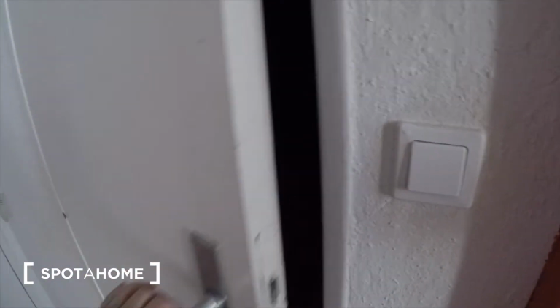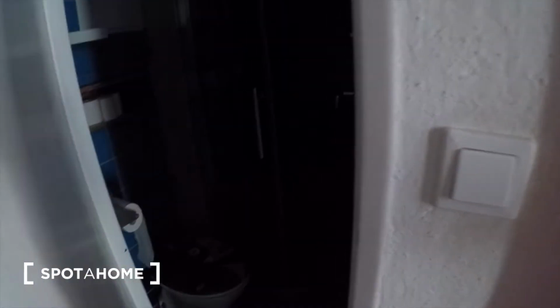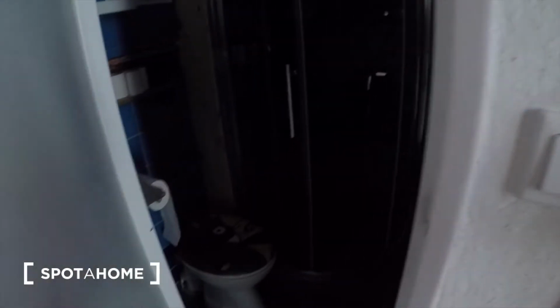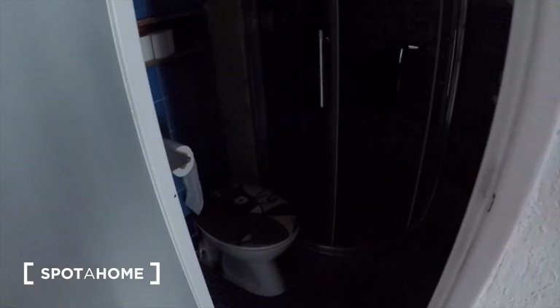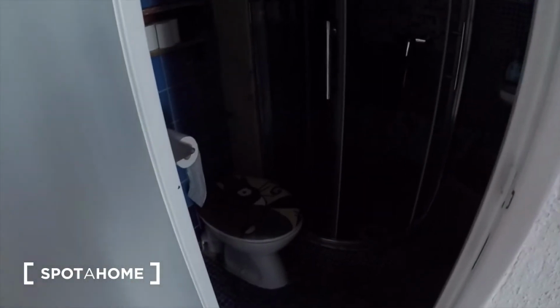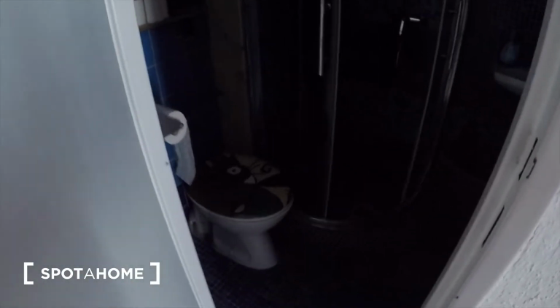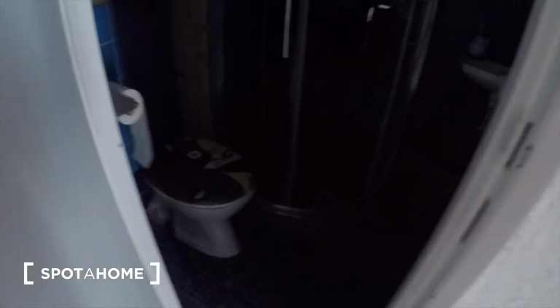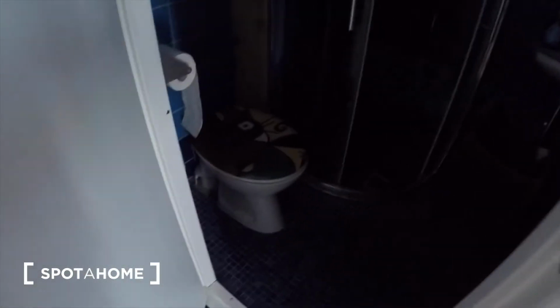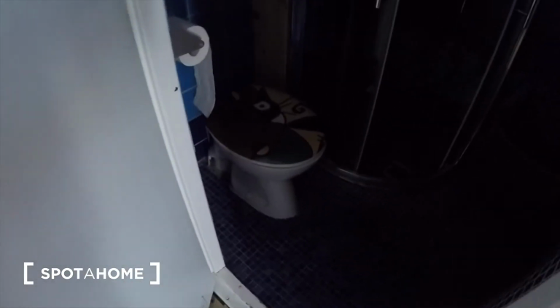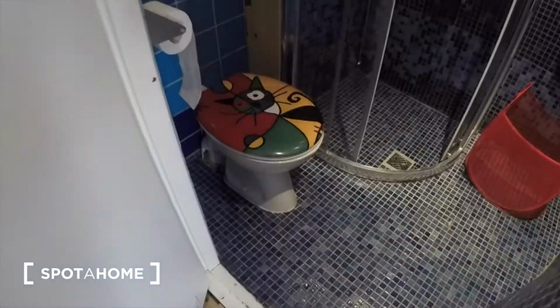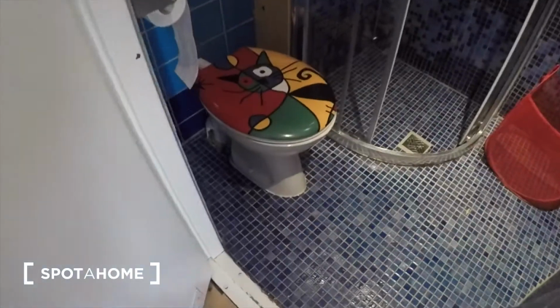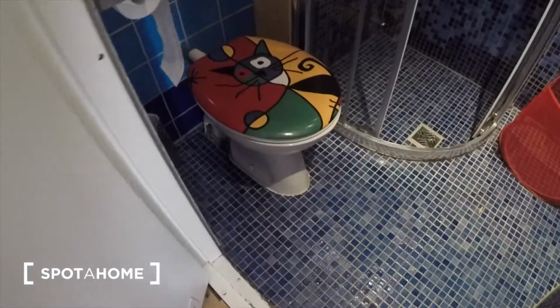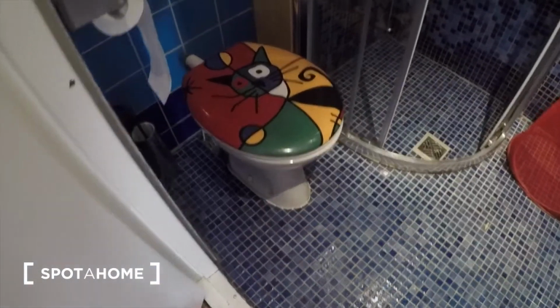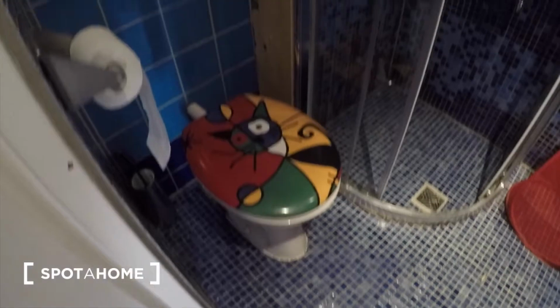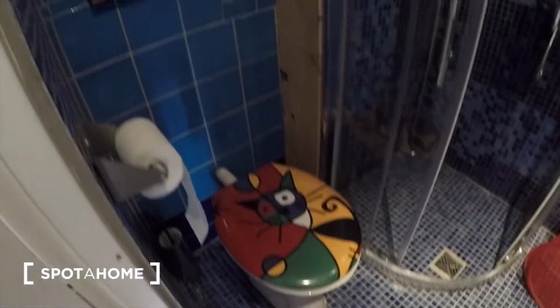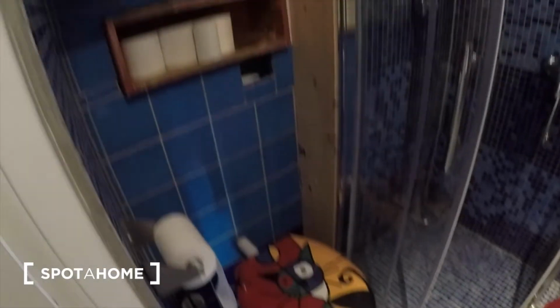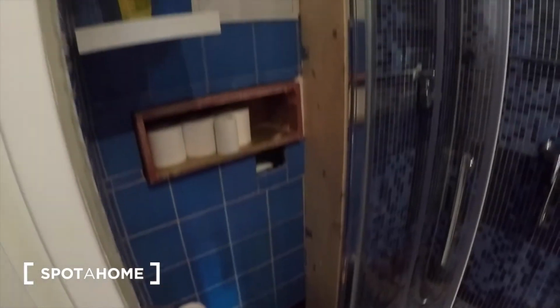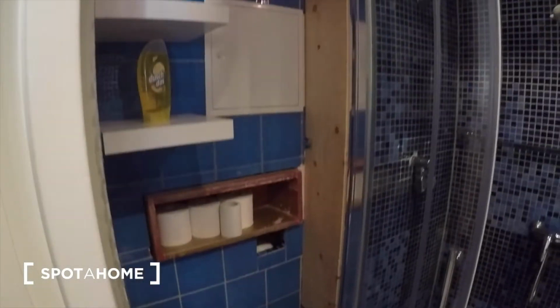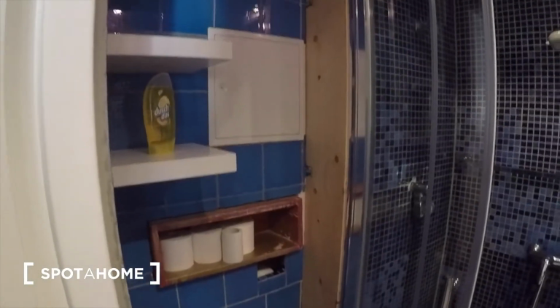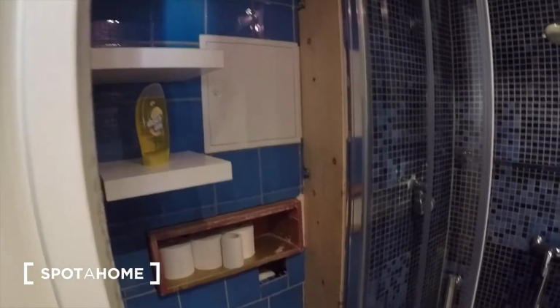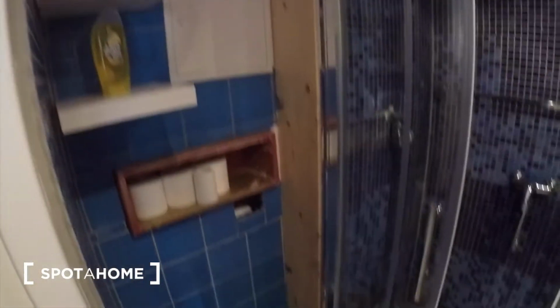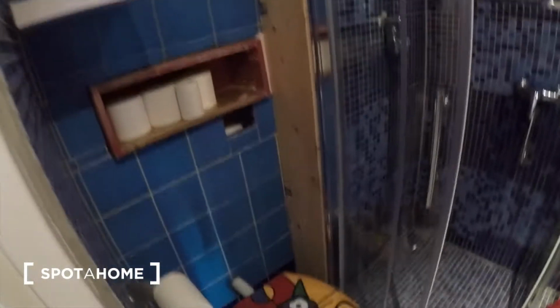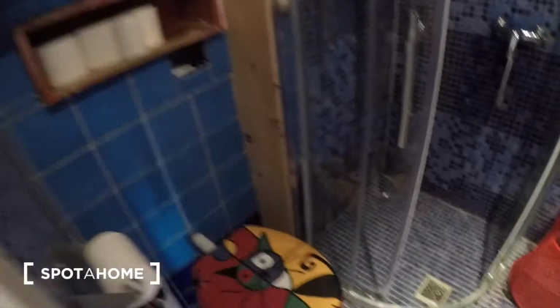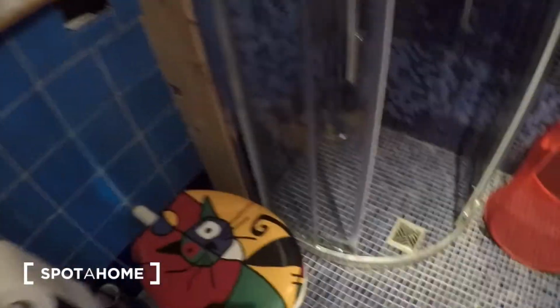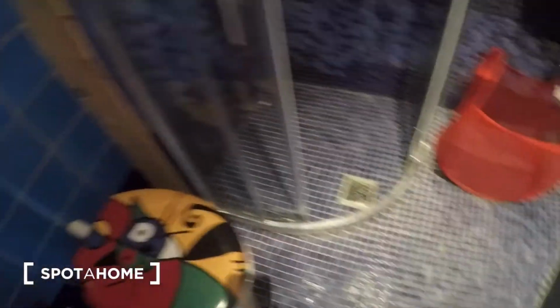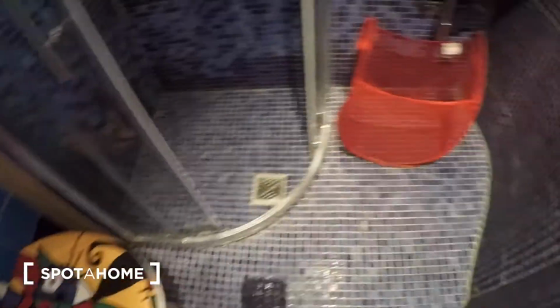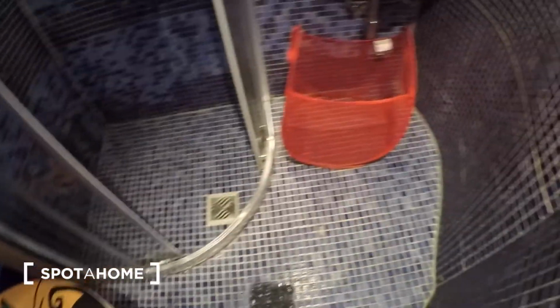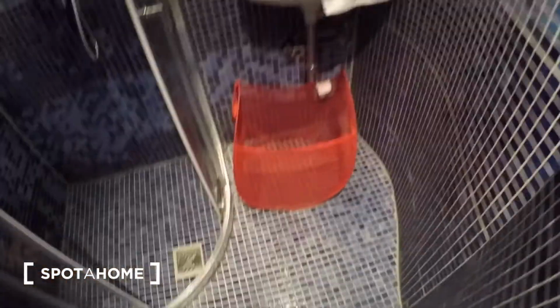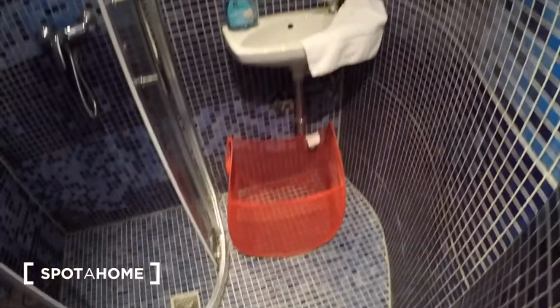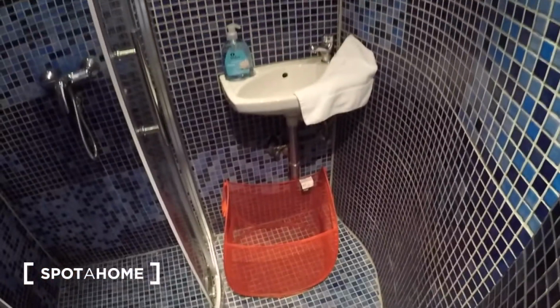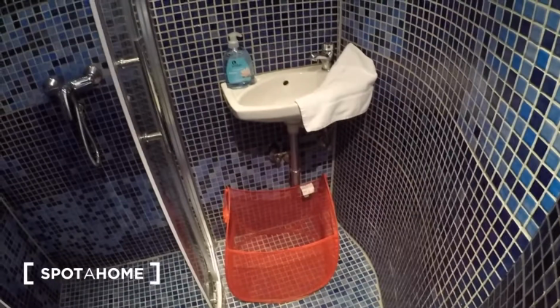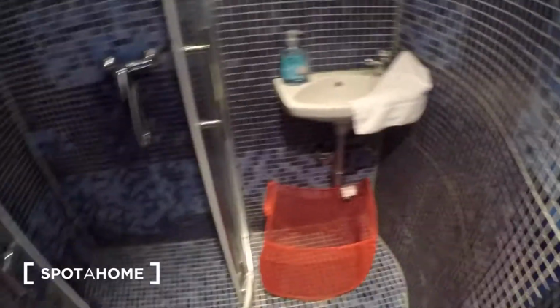And just around the corner you have the bathroom. The shower and the basin is right there.